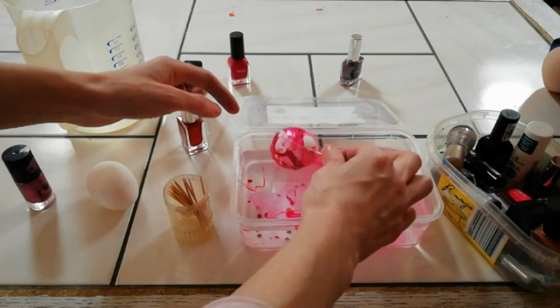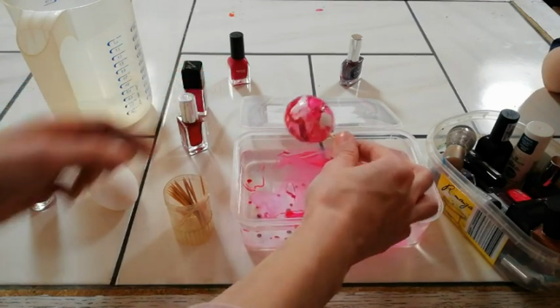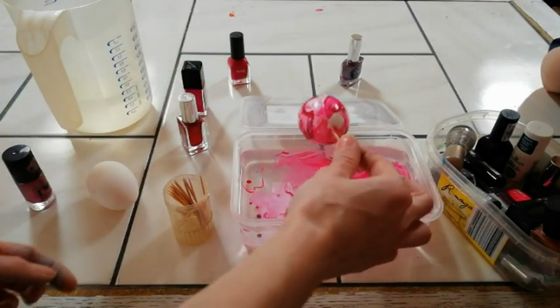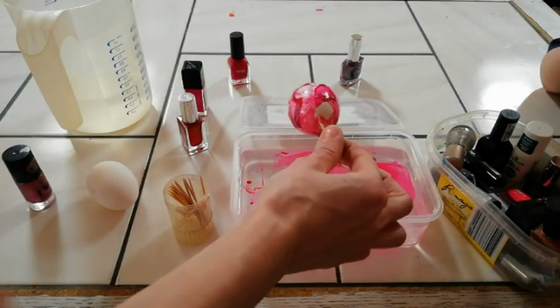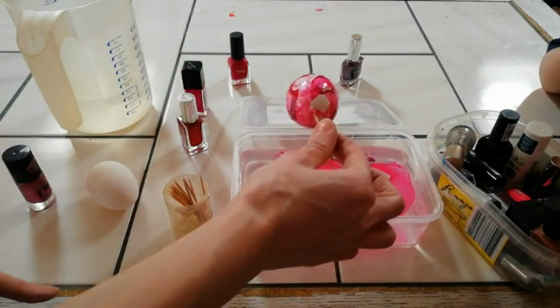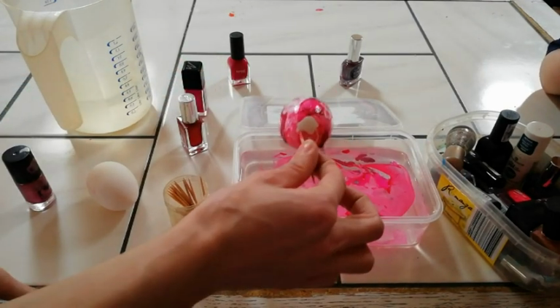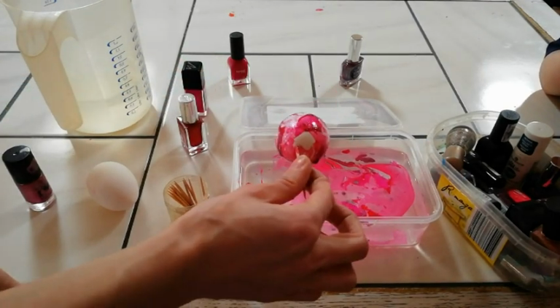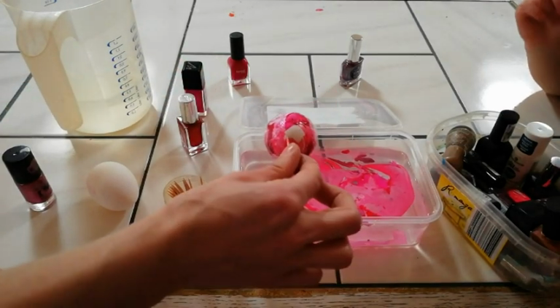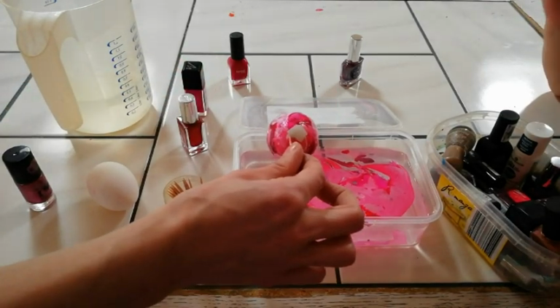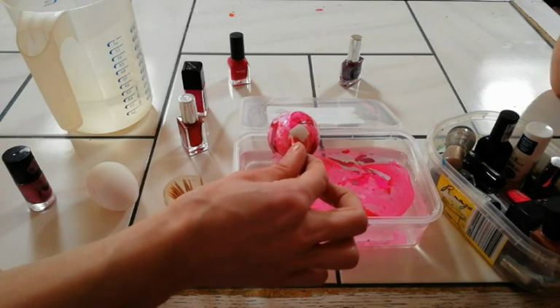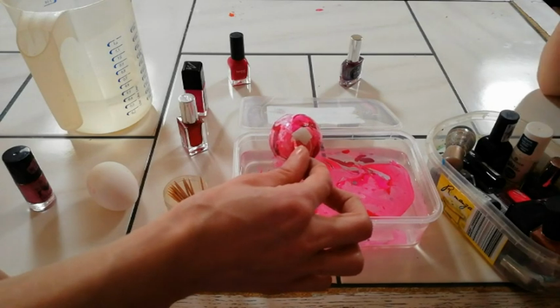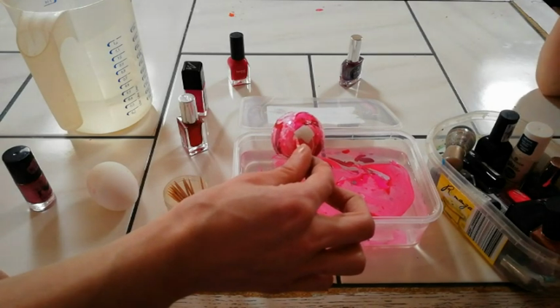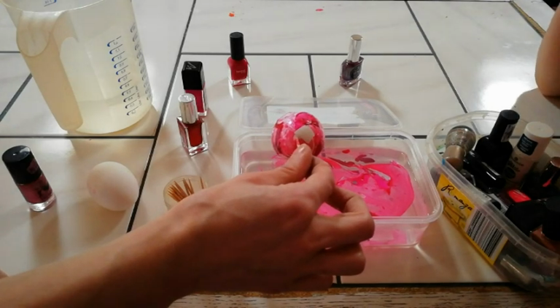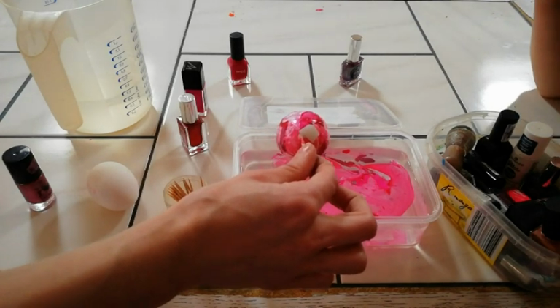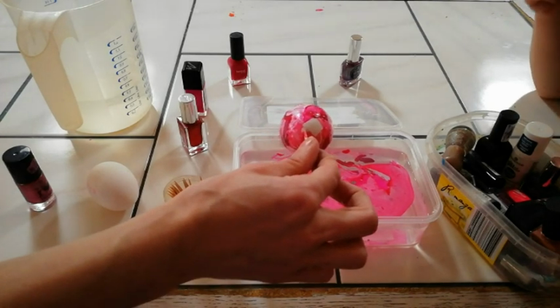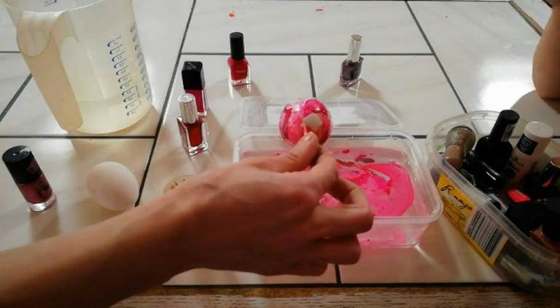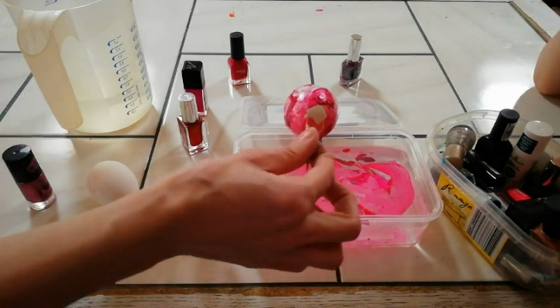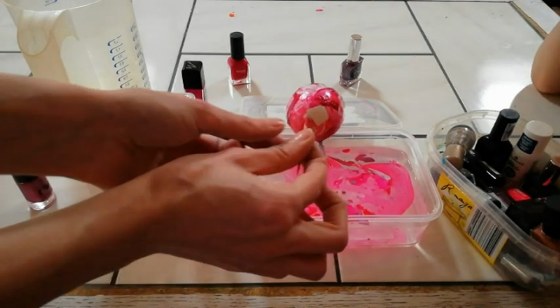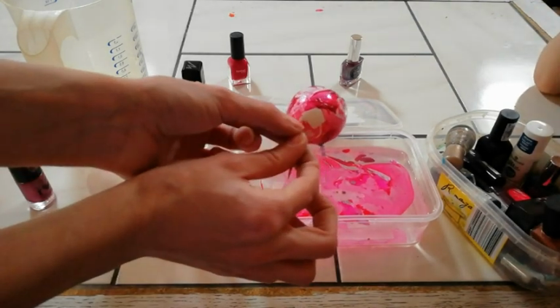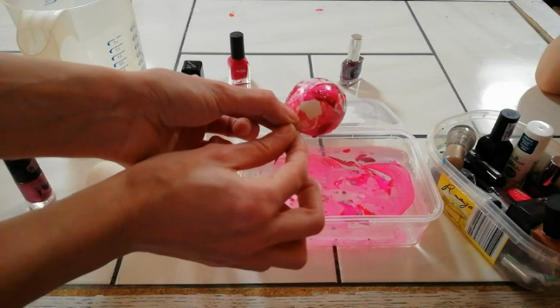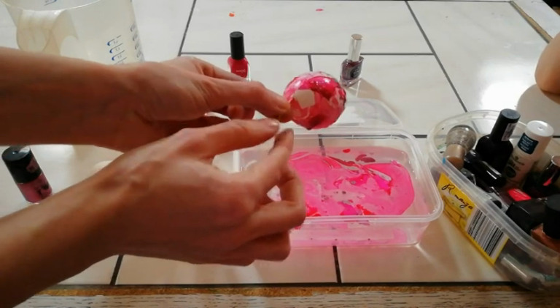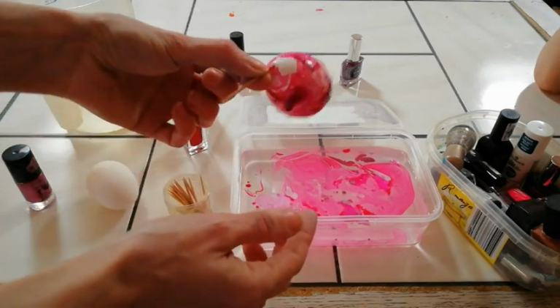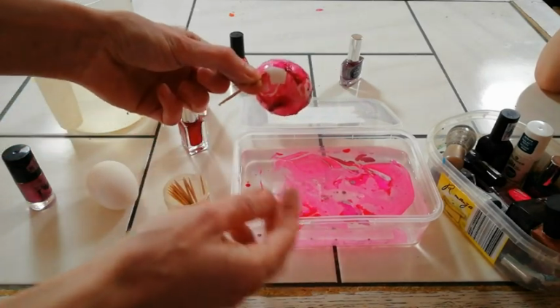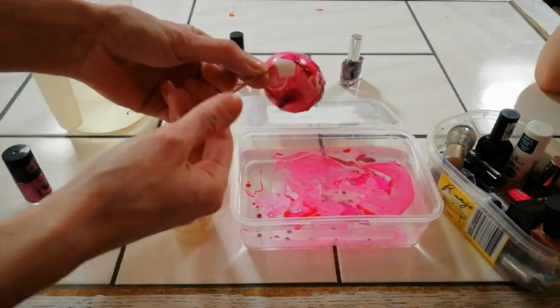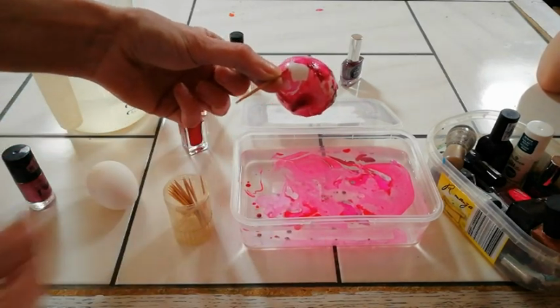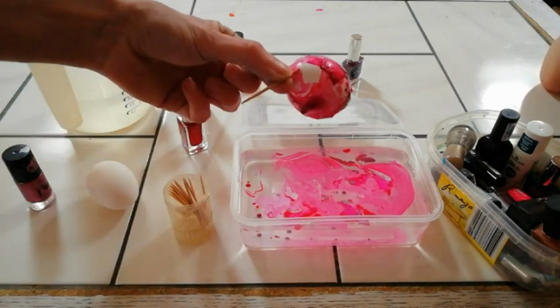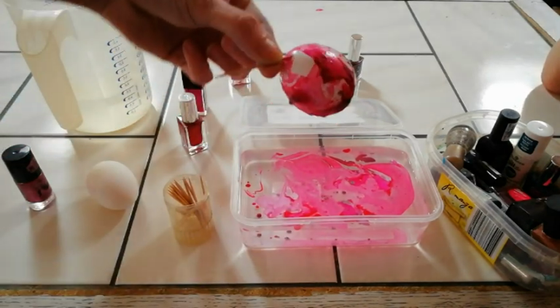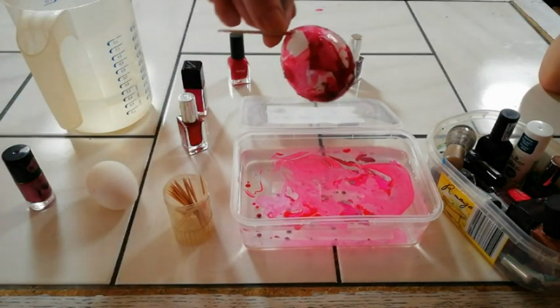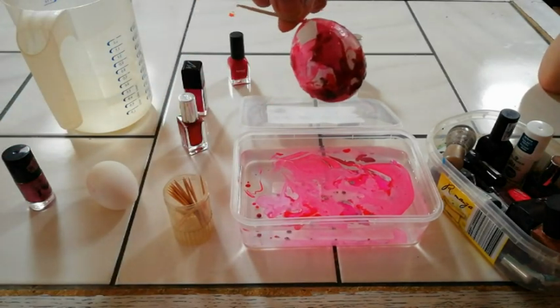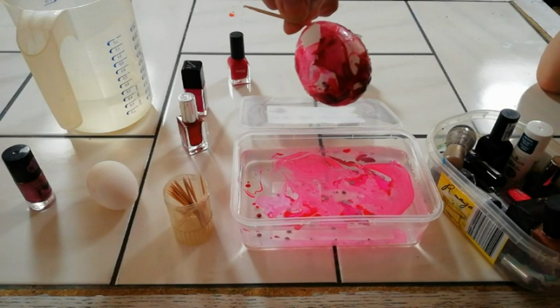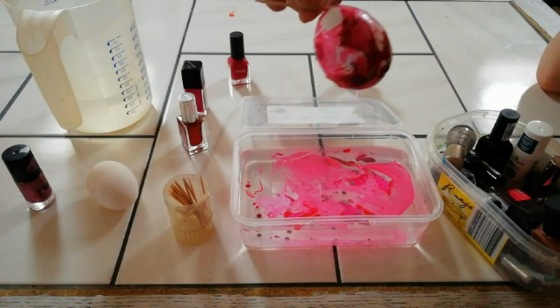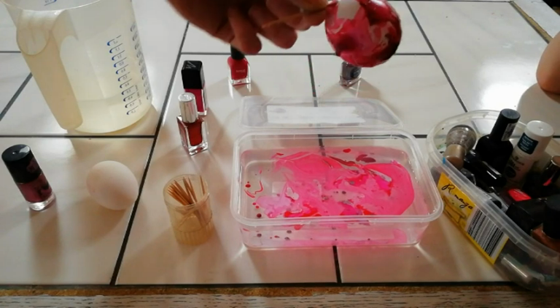Then pull it back out and let it dry — it will be beautiful. Unfortunately, it's not really holding for me right now, but the whole thing then looks like this.